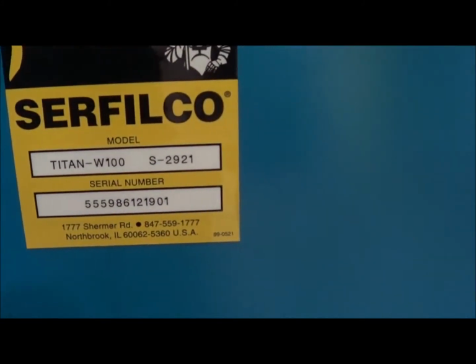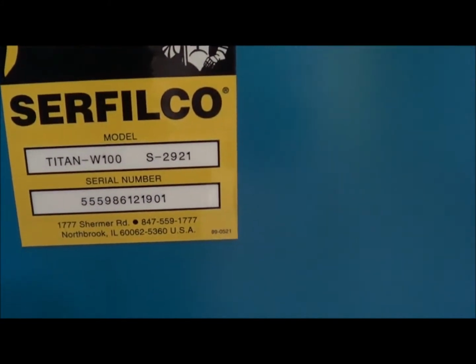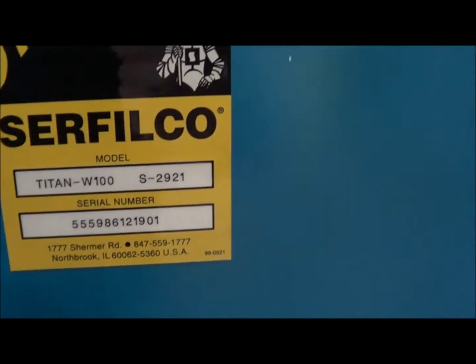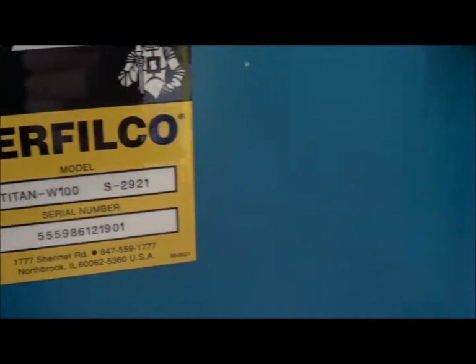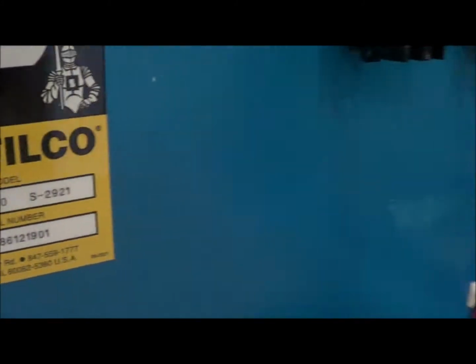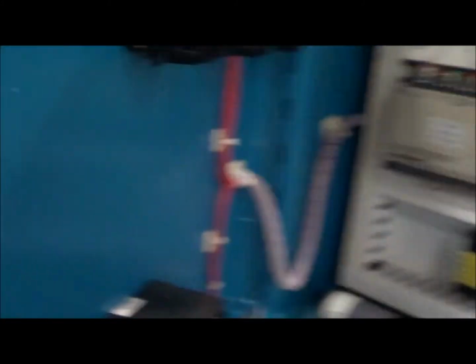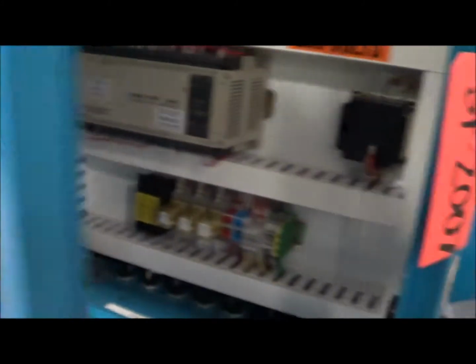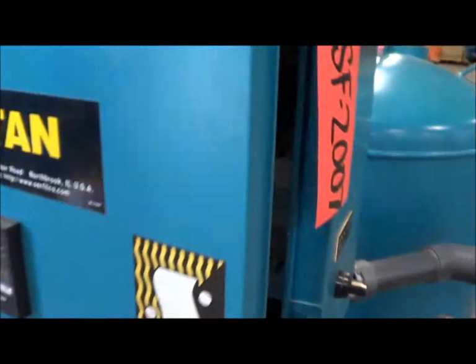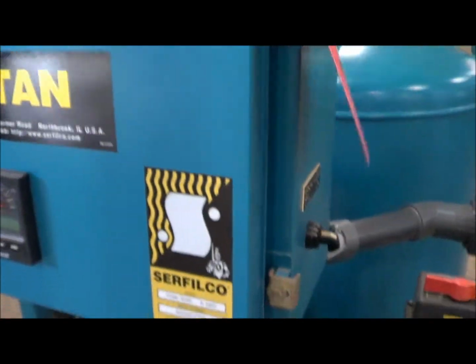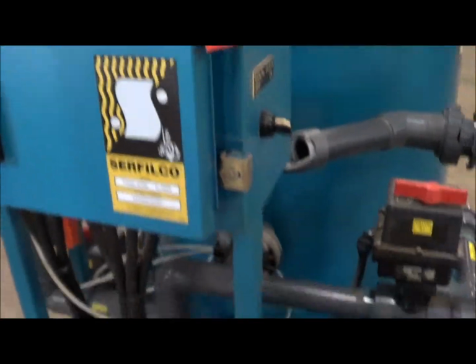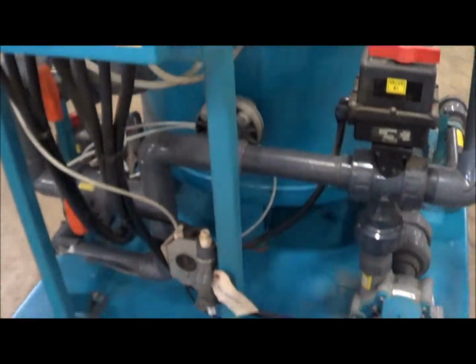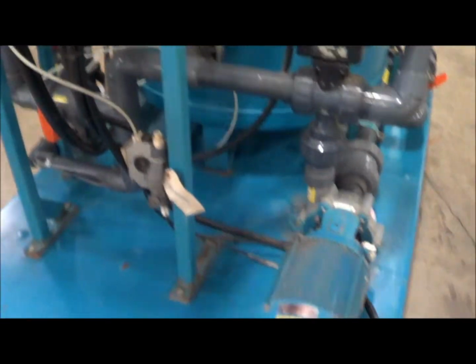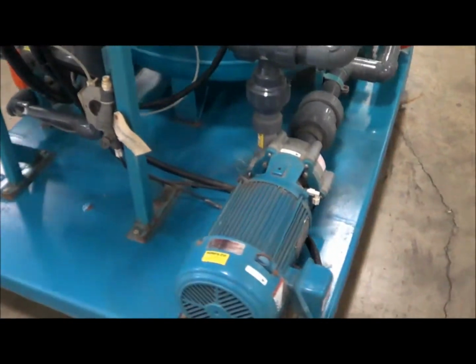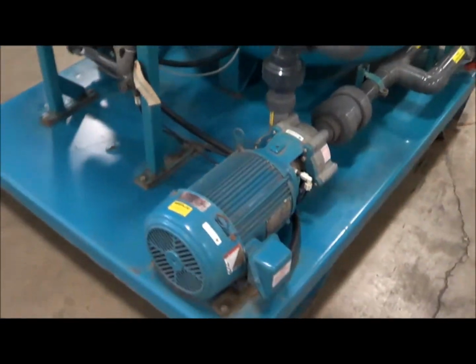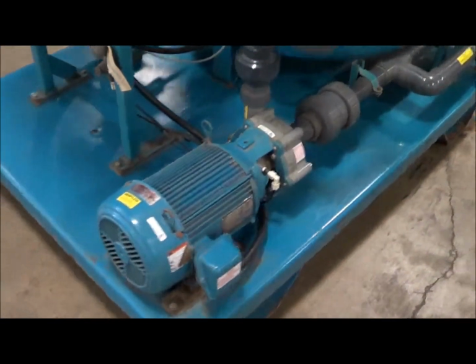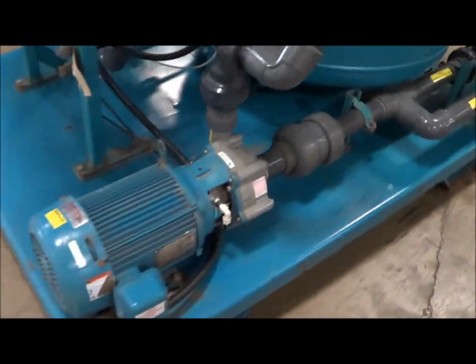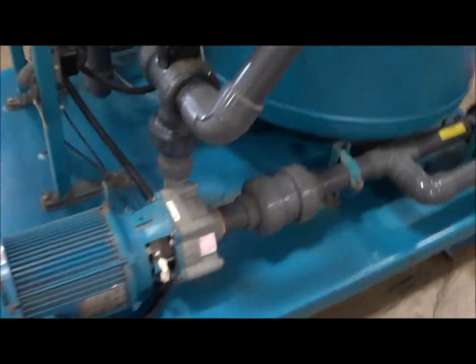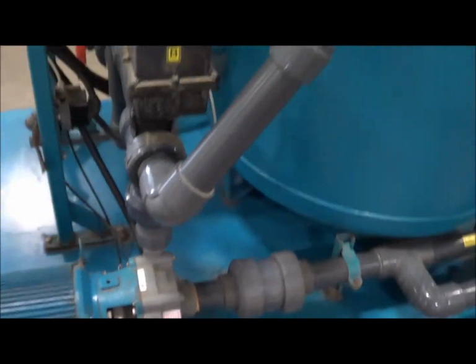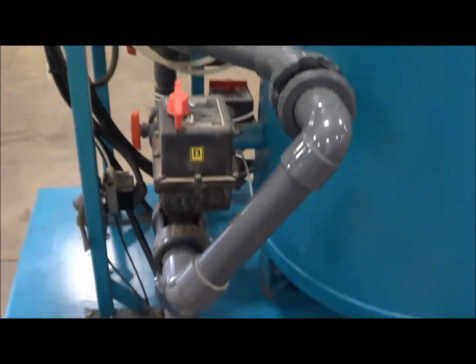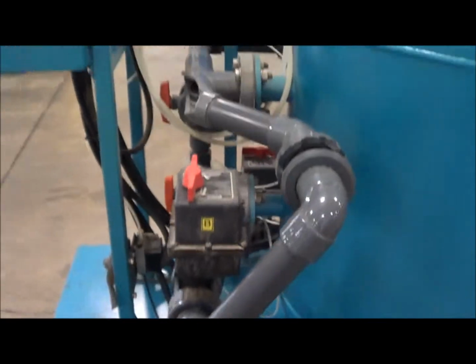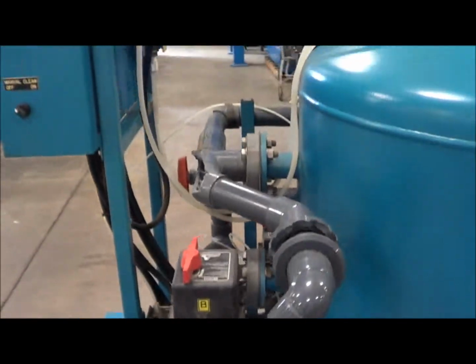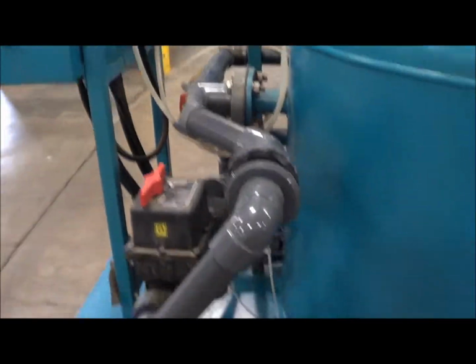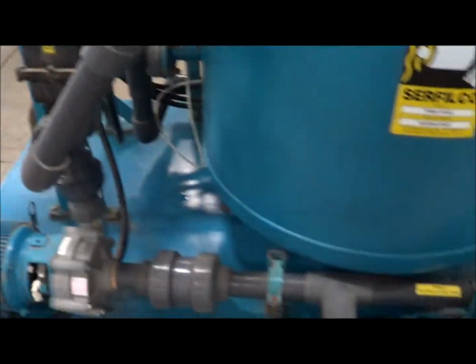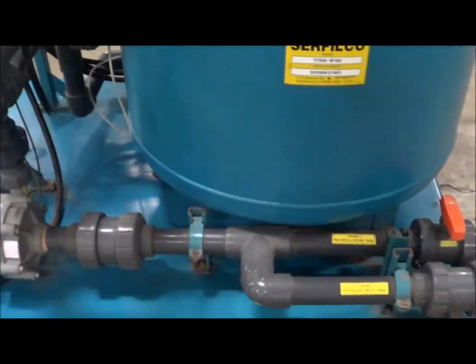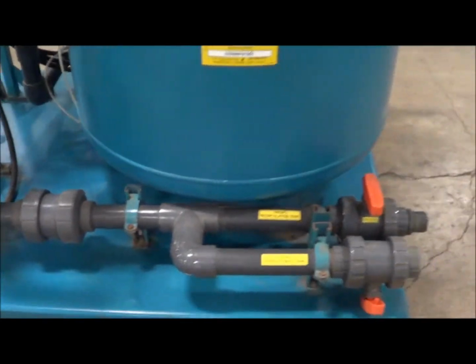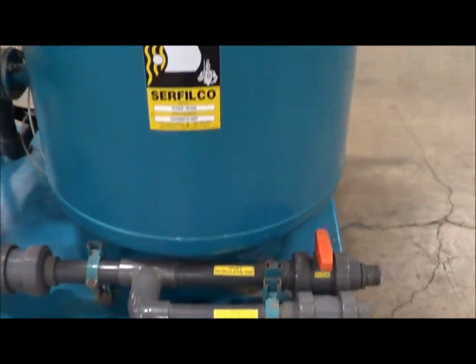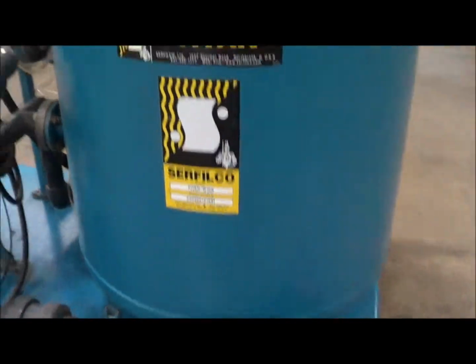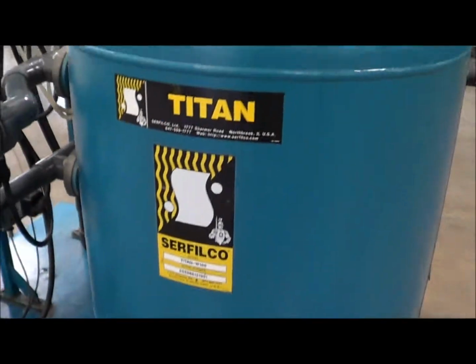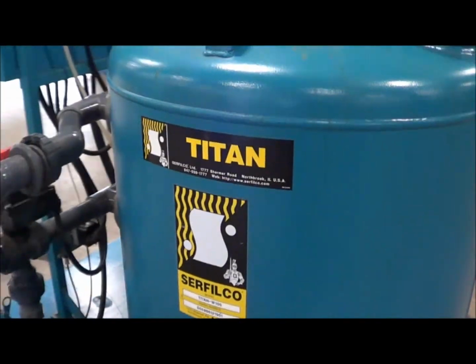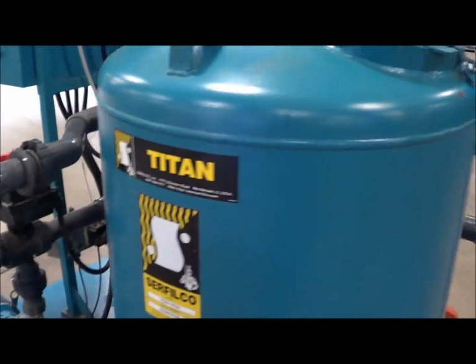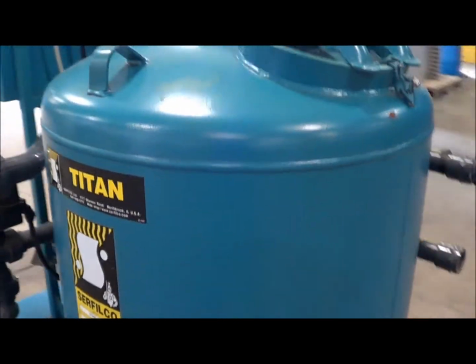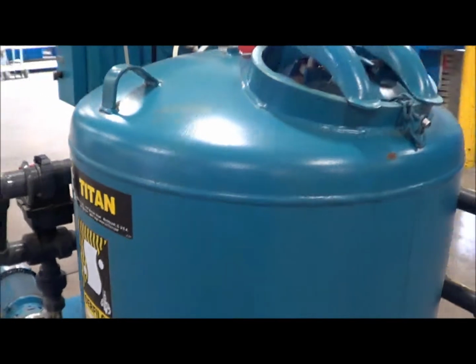This is their model W100. Fully intact unit with valving, pump motor, as well as the sand filter vessel.